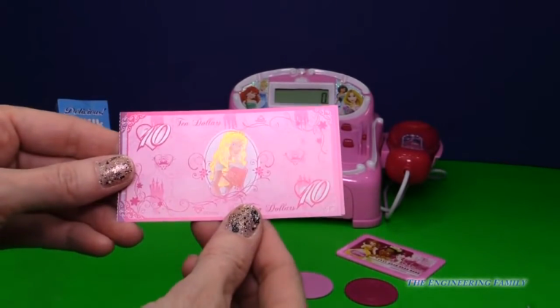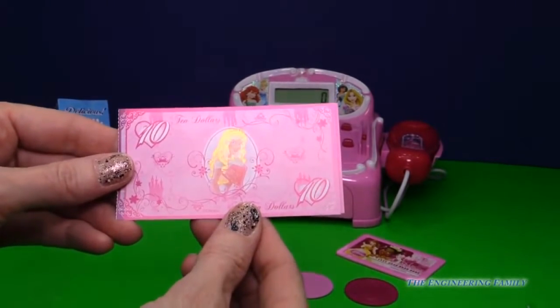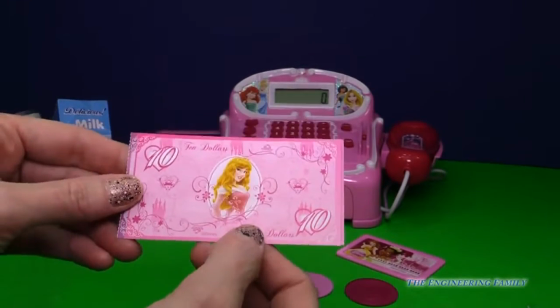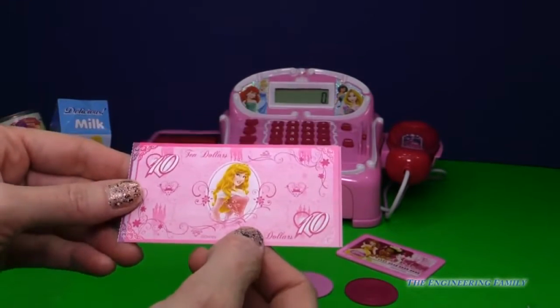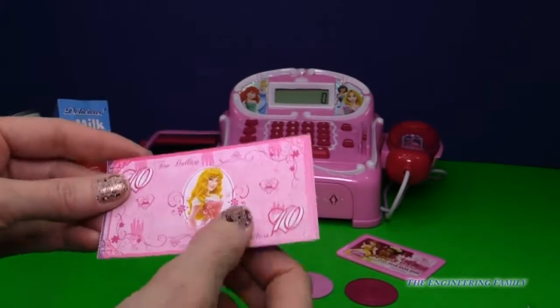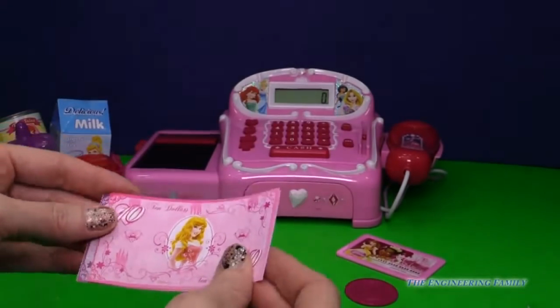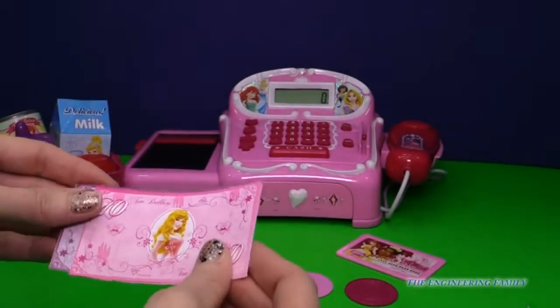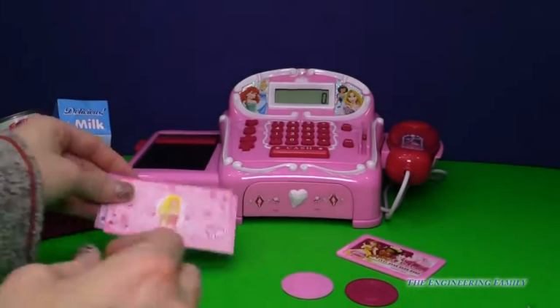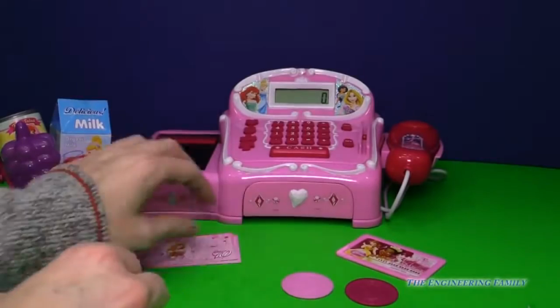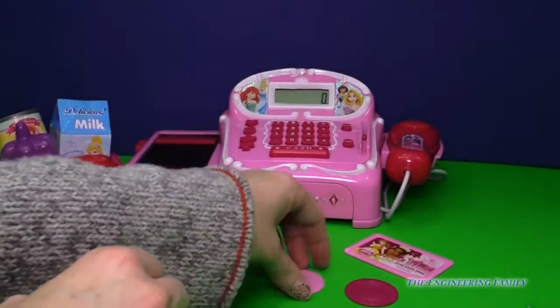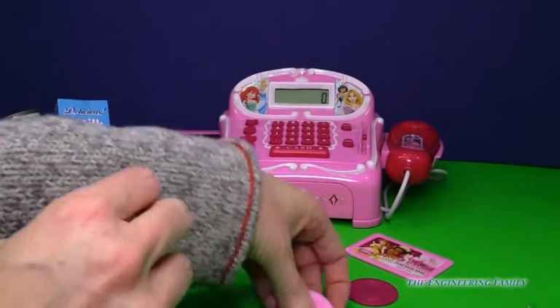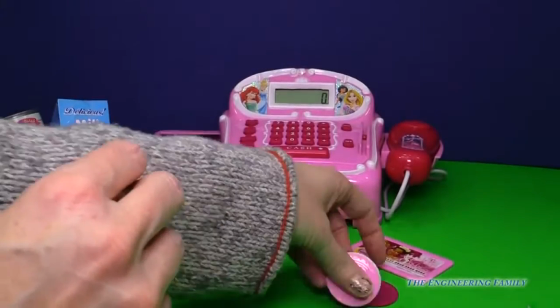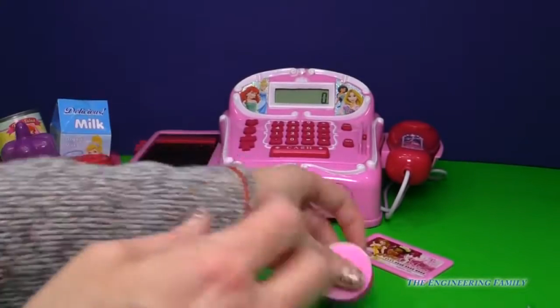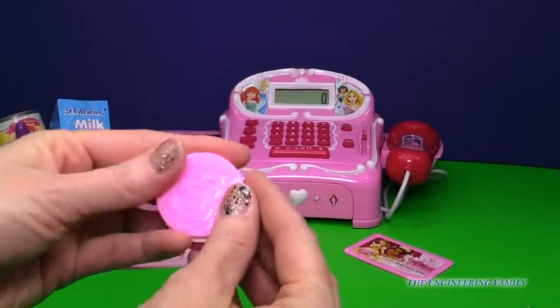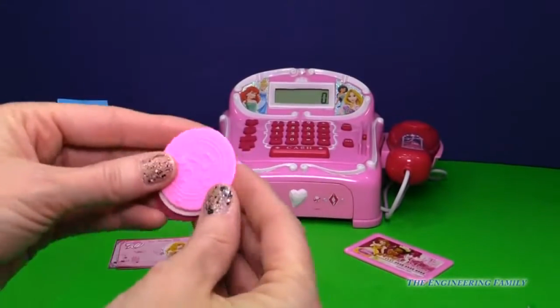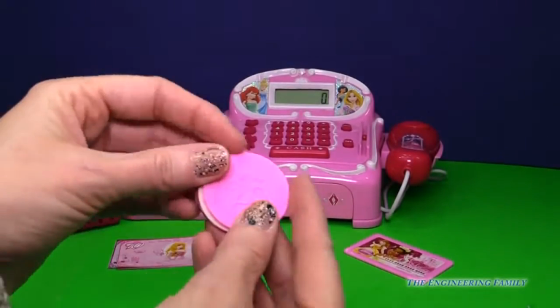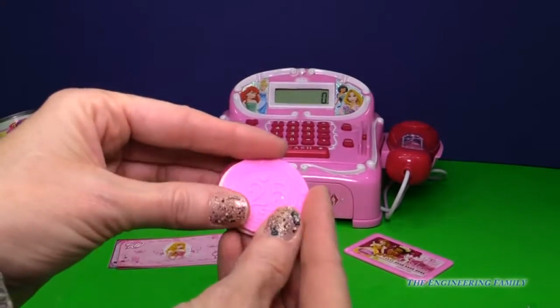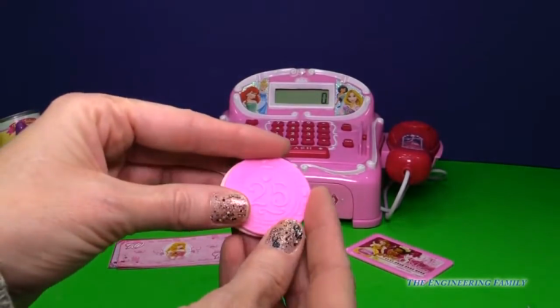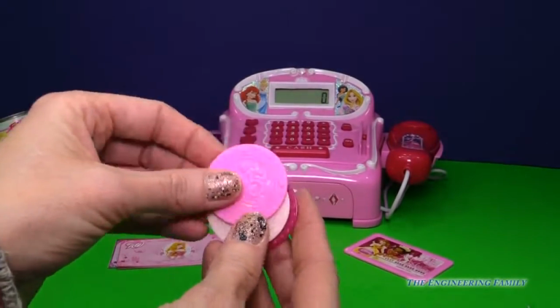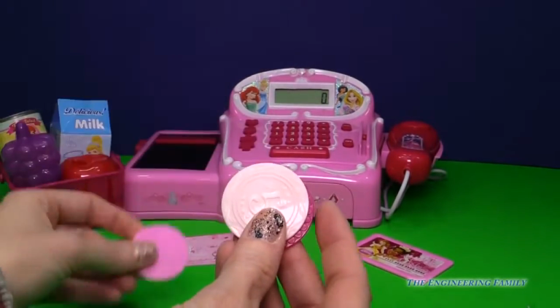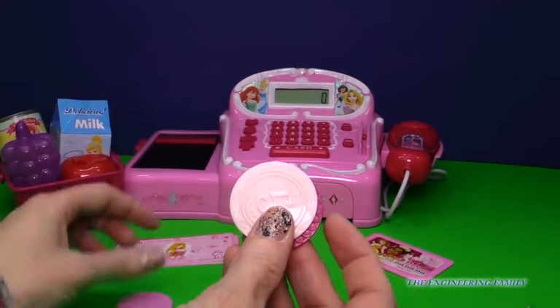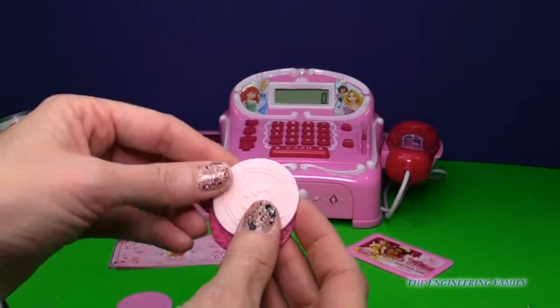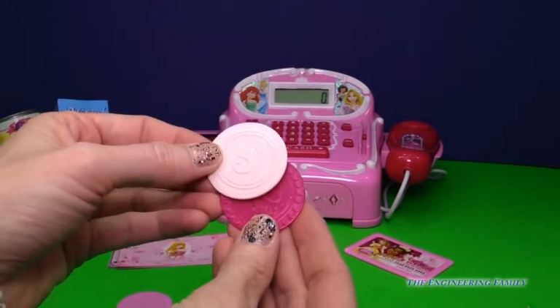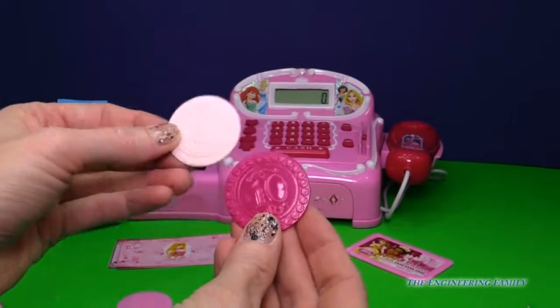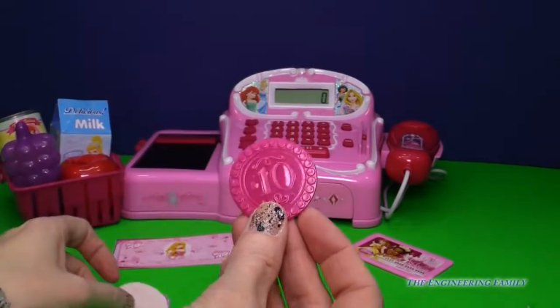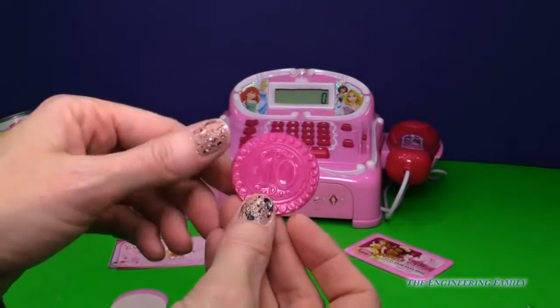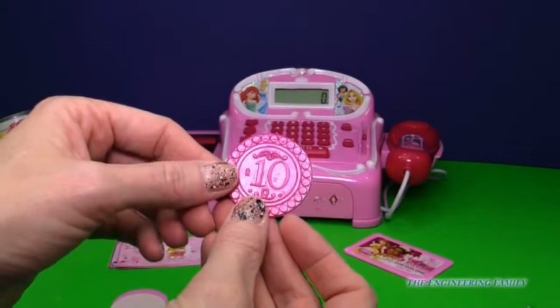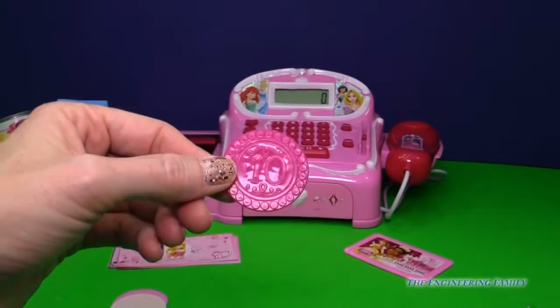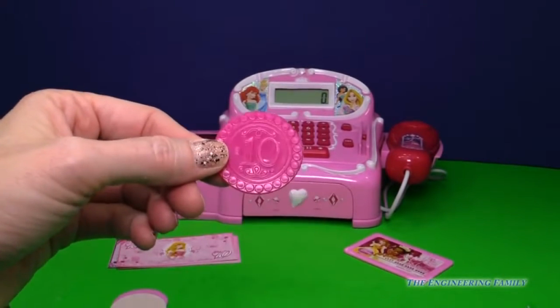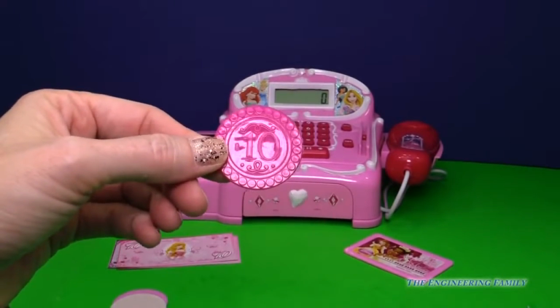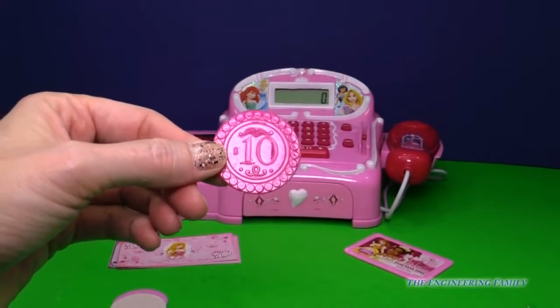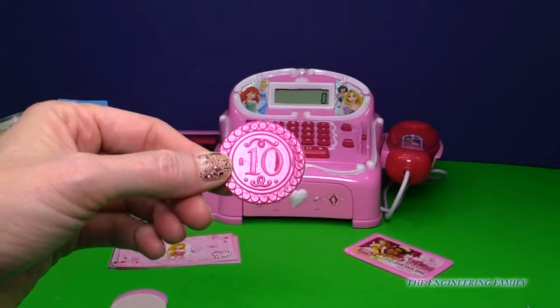And Aurora. Wow, we got a lot of cash. Then we have some coins, different shades of pink. Here's a $0.25 piece, a $0.05 piece, and a $0.10 piece.